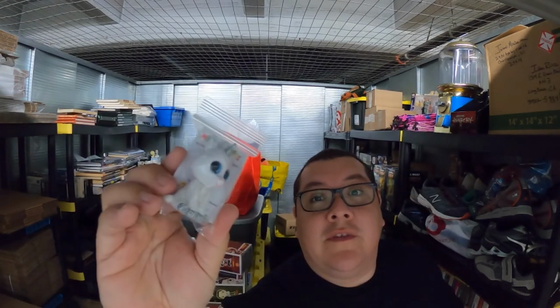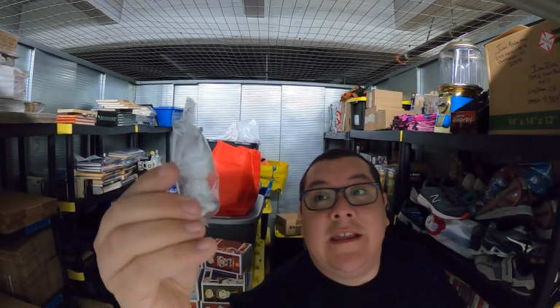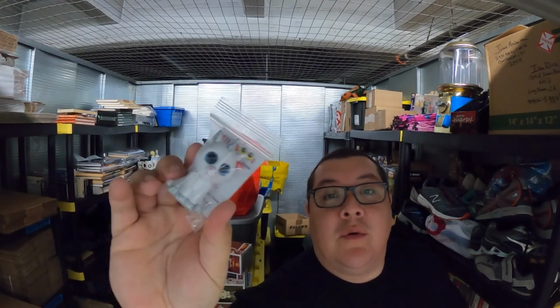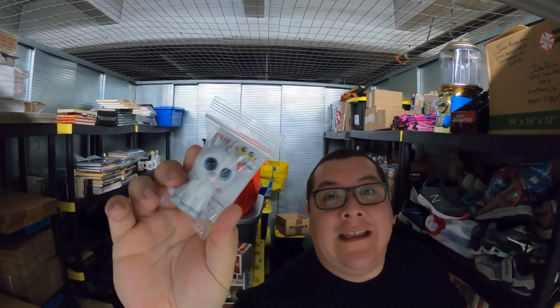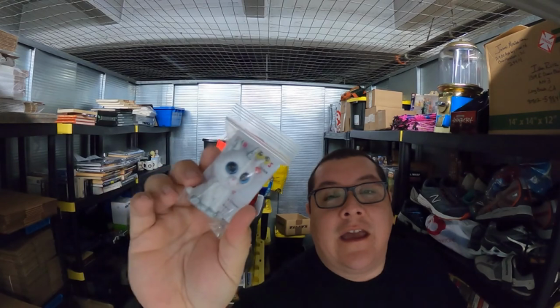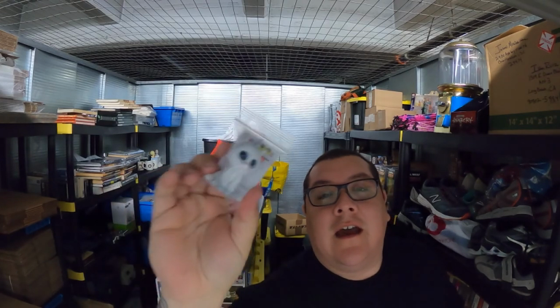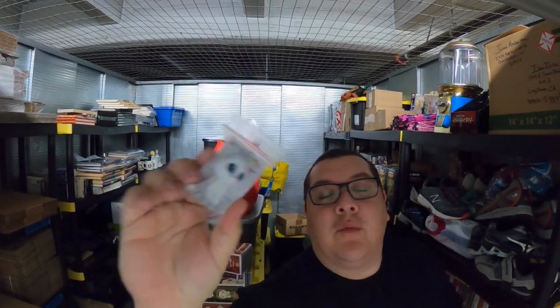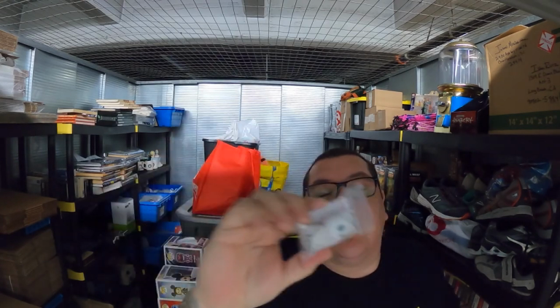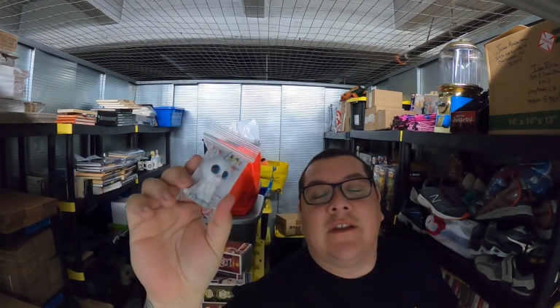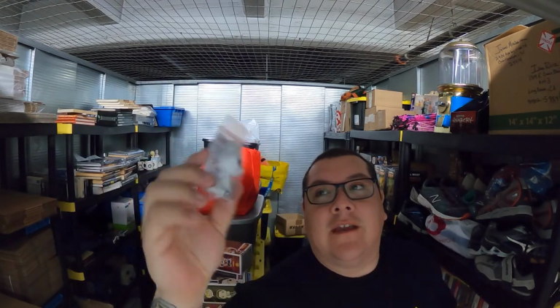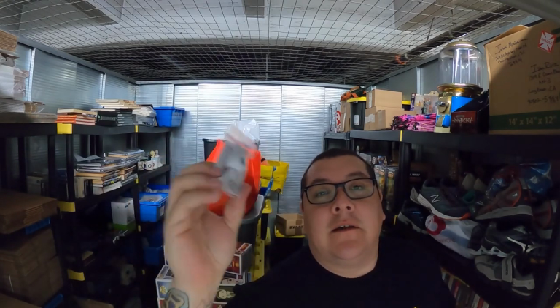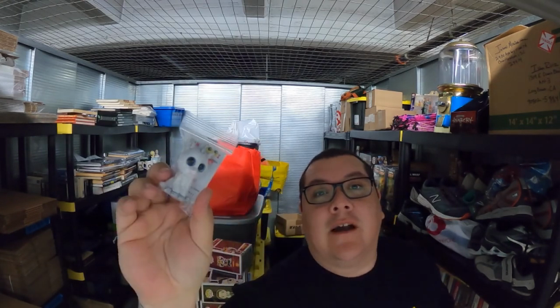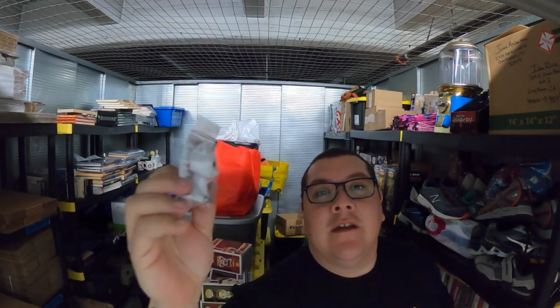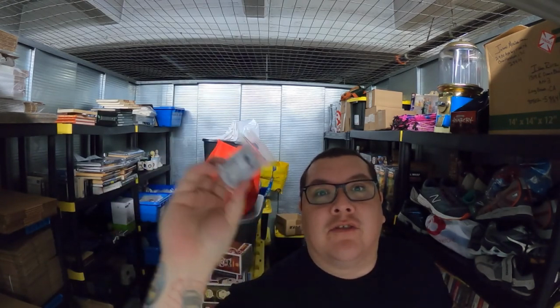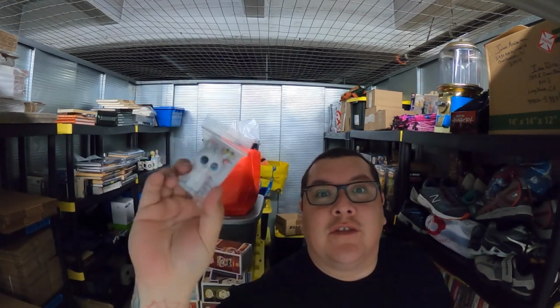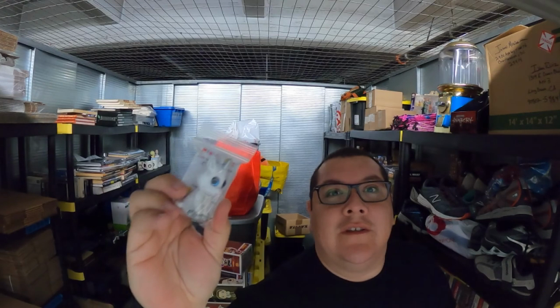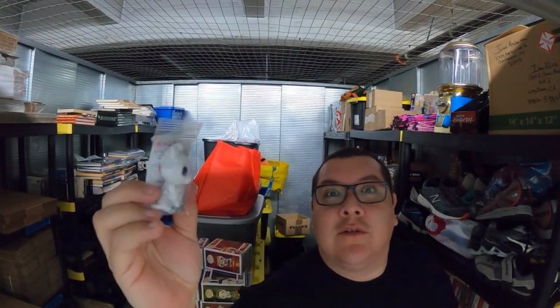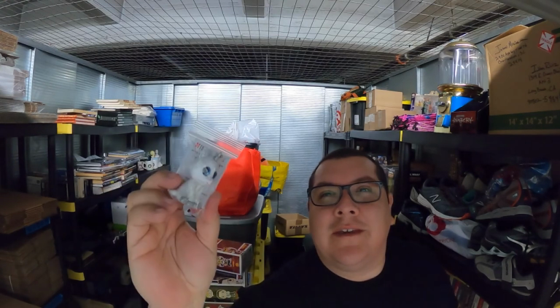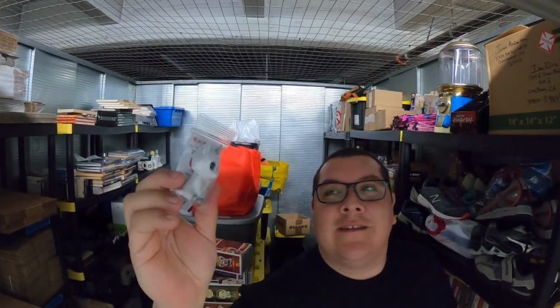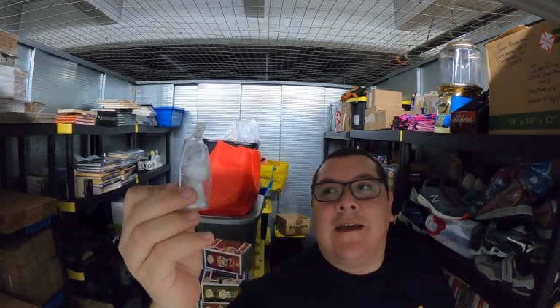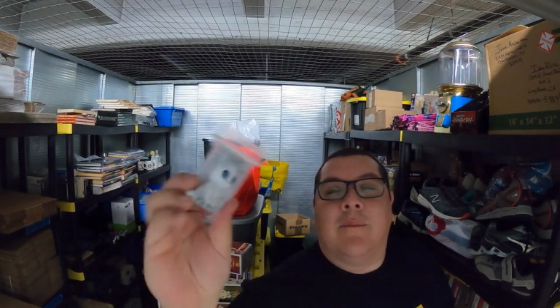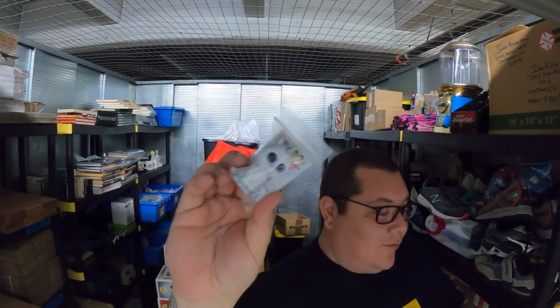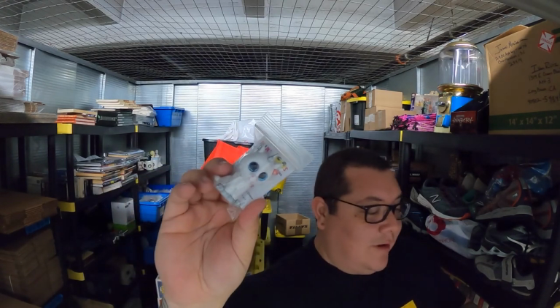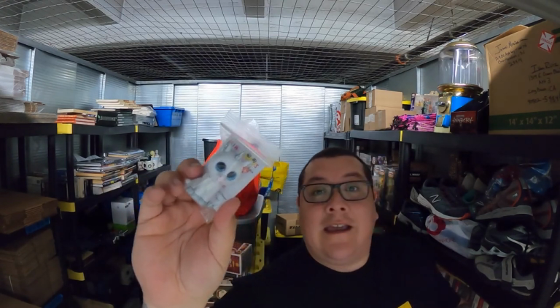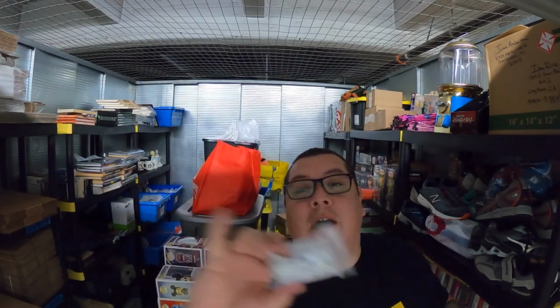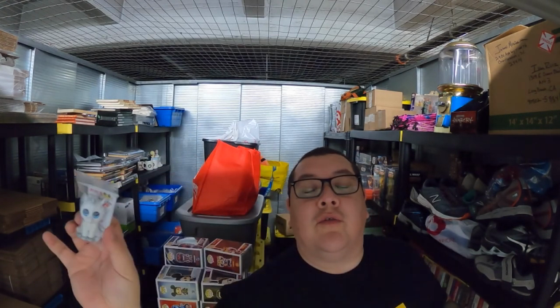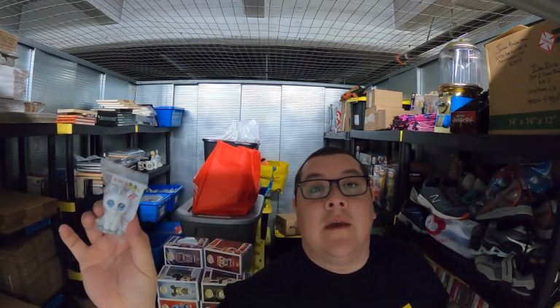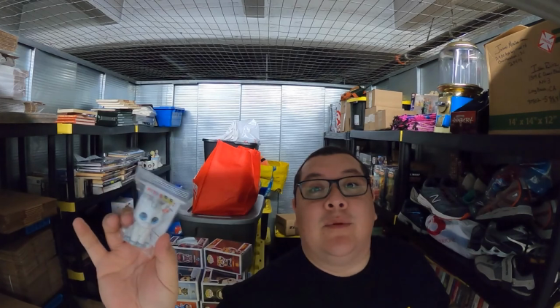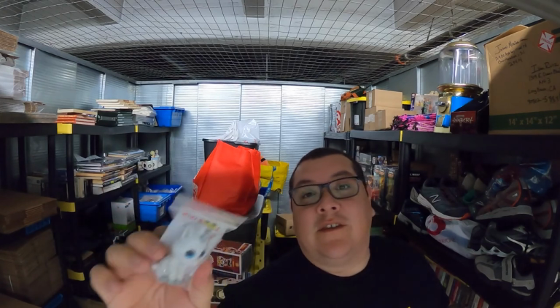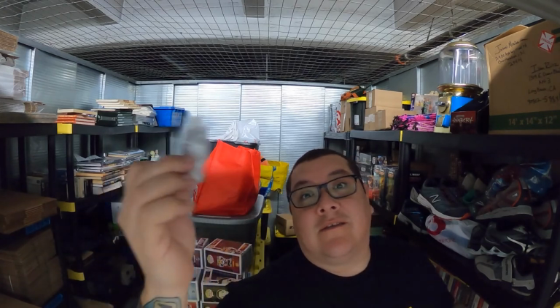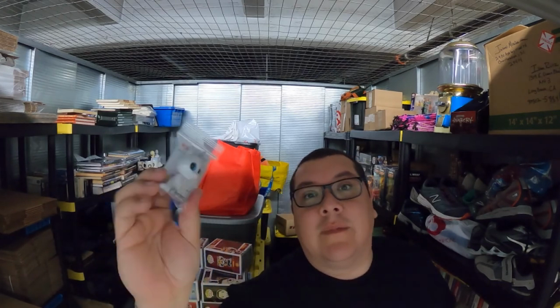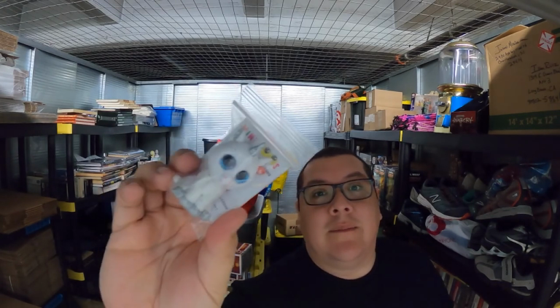We sold this Beanie Boo for $8.99. If you go back to a previous video, you'll see I did an unboxing — the search for the golden unicorn, I think it was. This one sold for $8.99 and I bought all those Beanie Boos for six bucks, so made the money back.